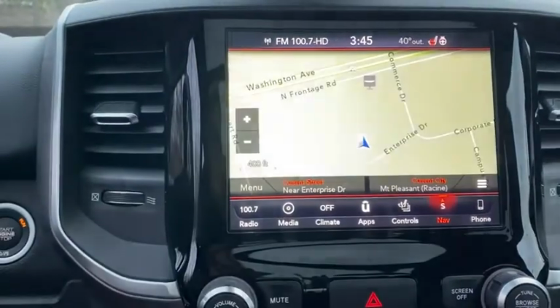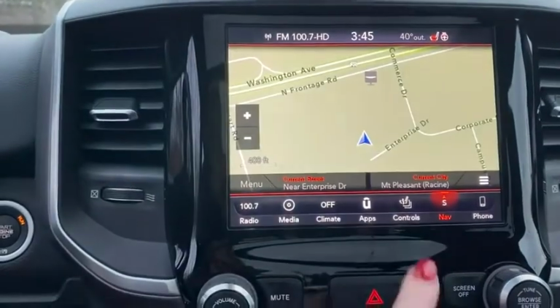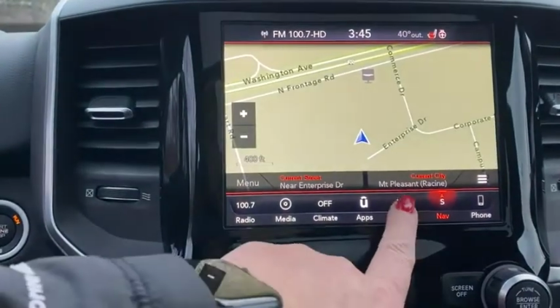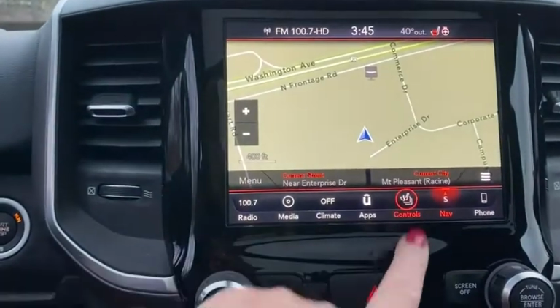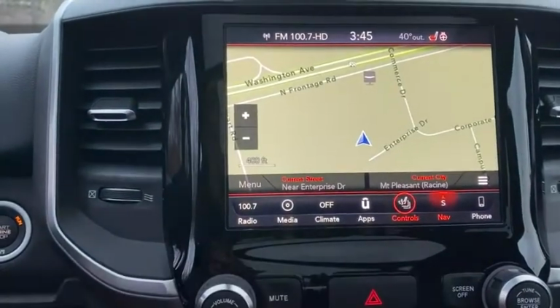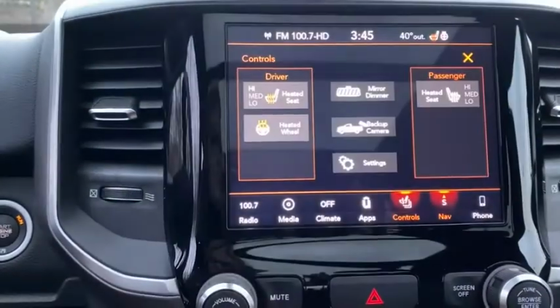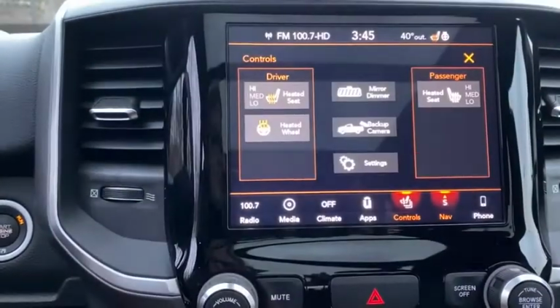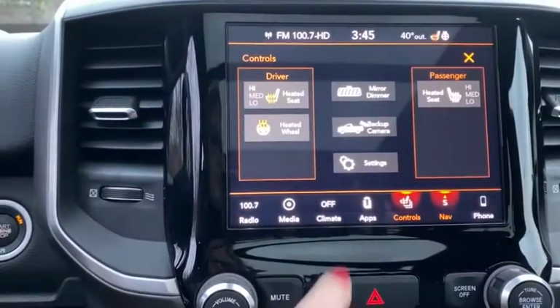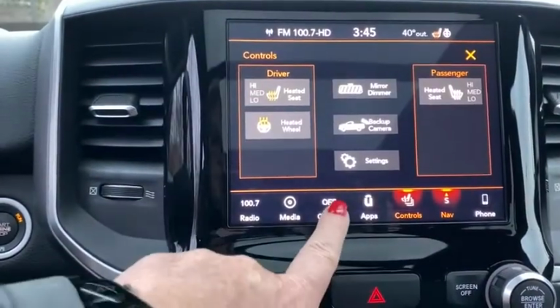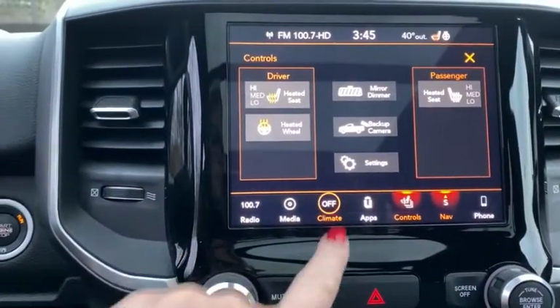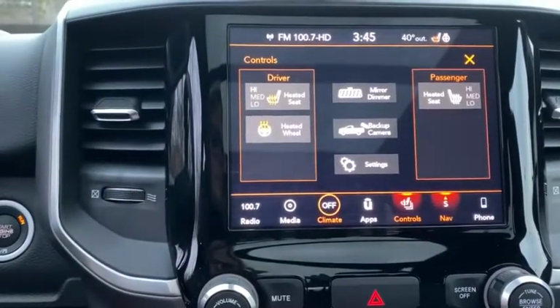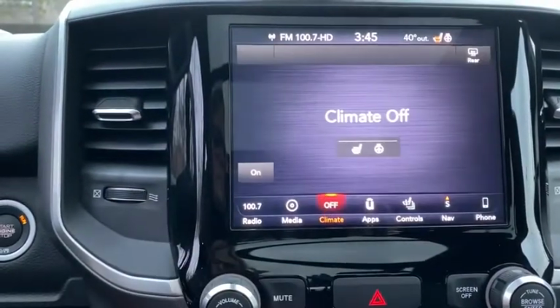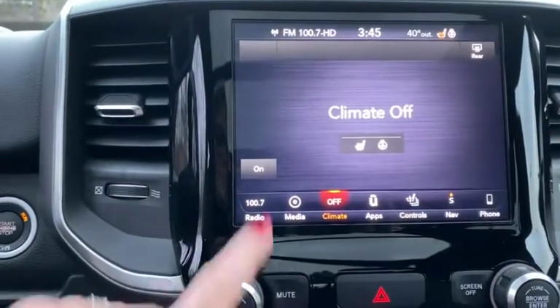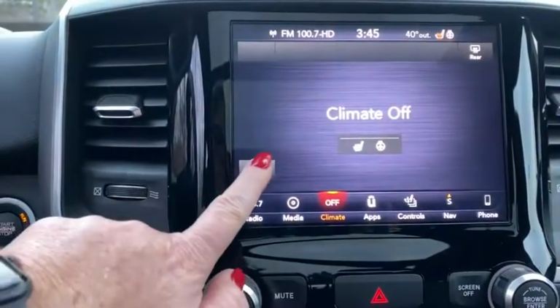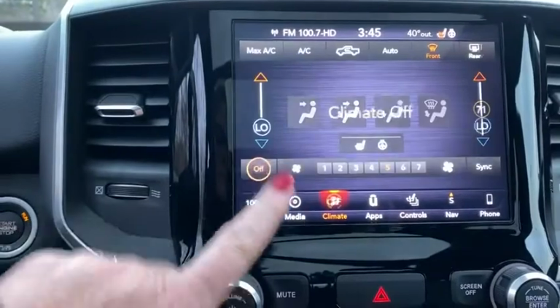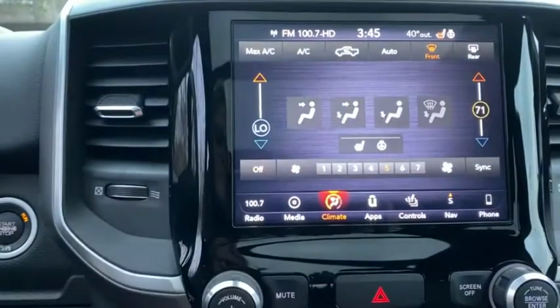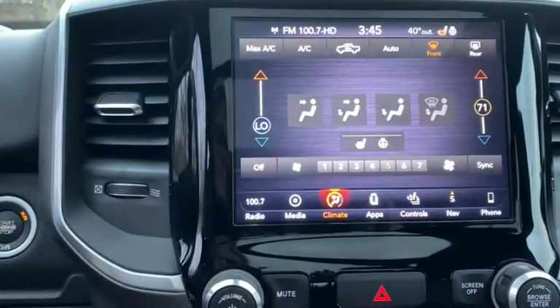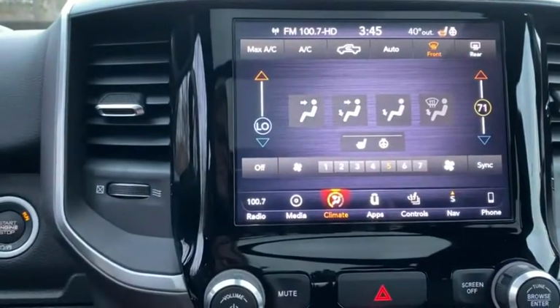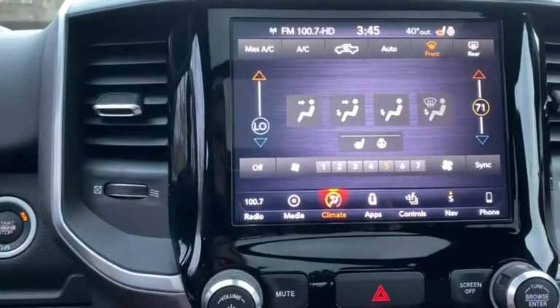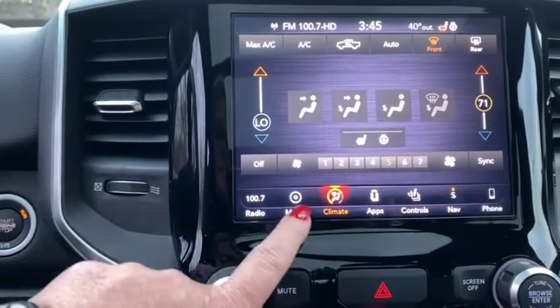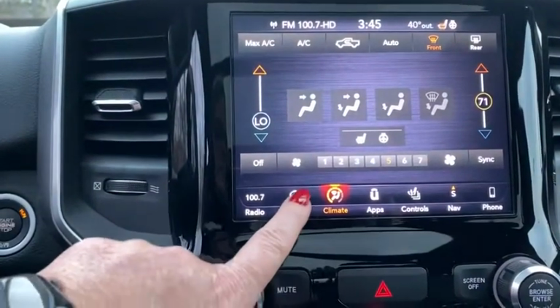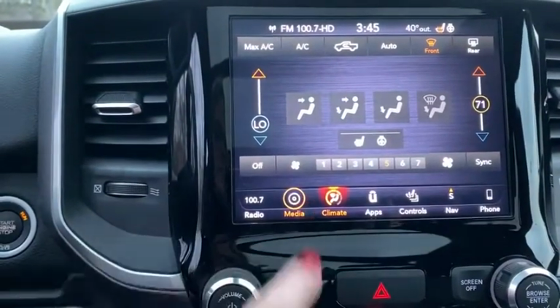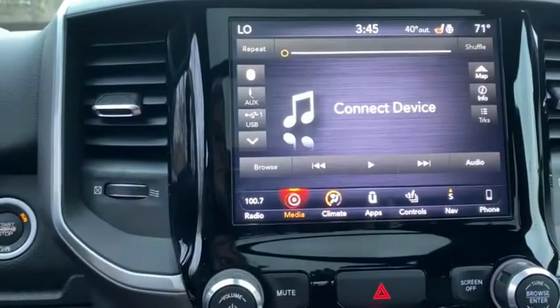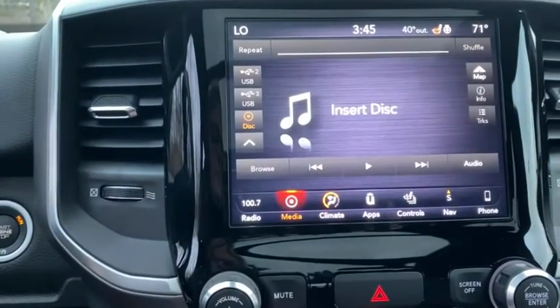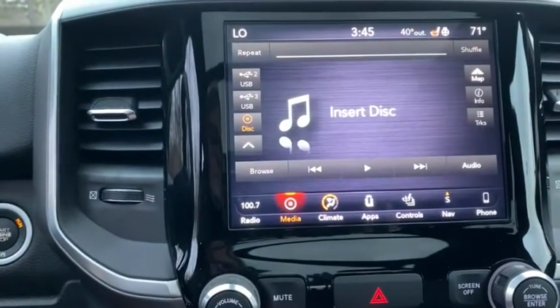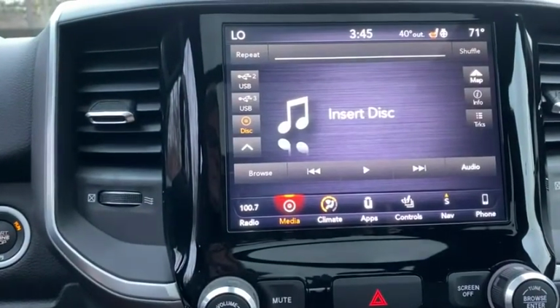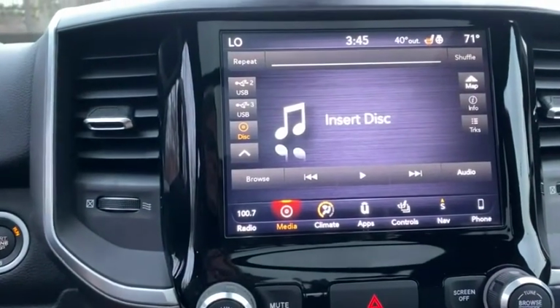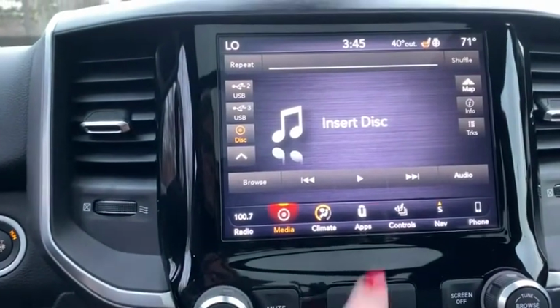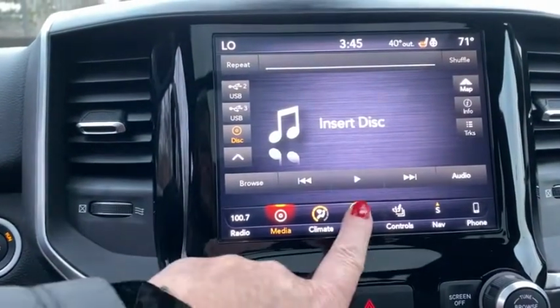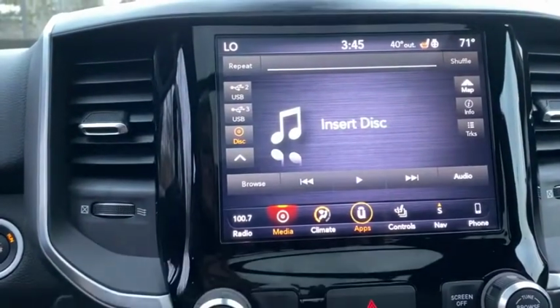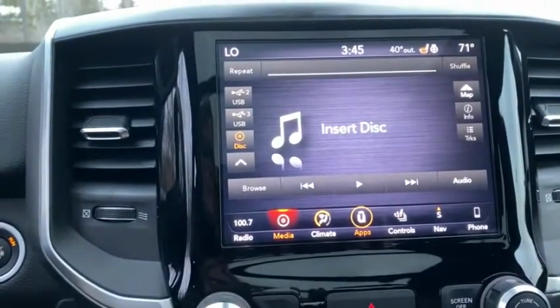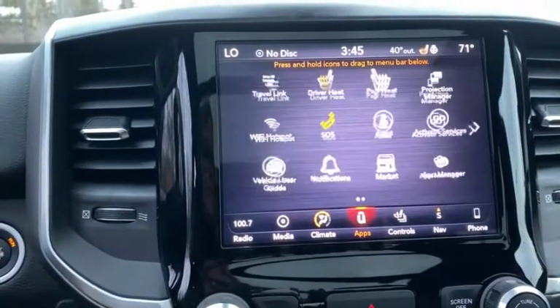Heated front seat, security alarm, power windows, rear window defroster, heated steering wheel, overhead console. Come see the car for yourself.